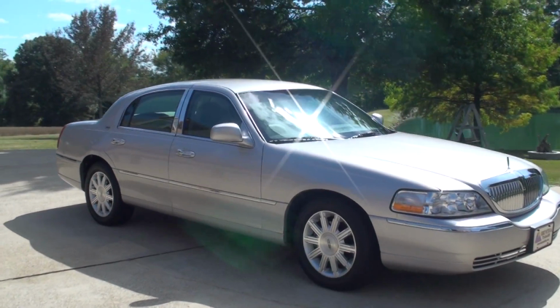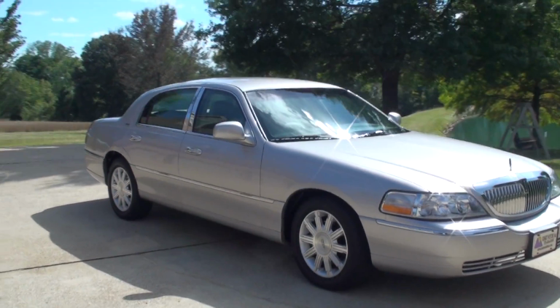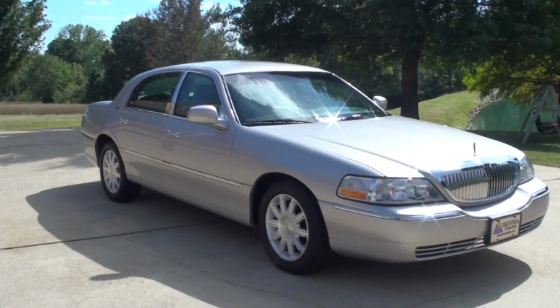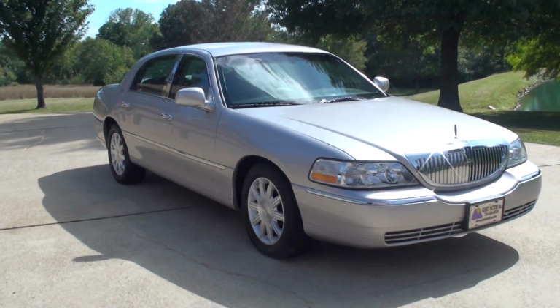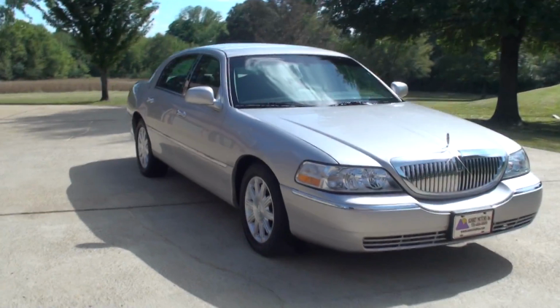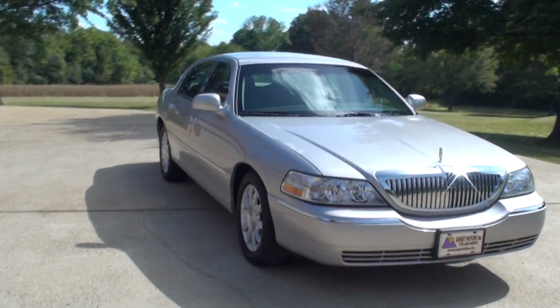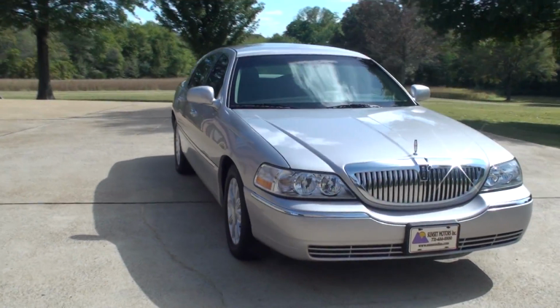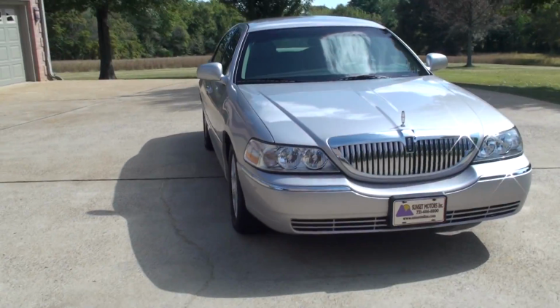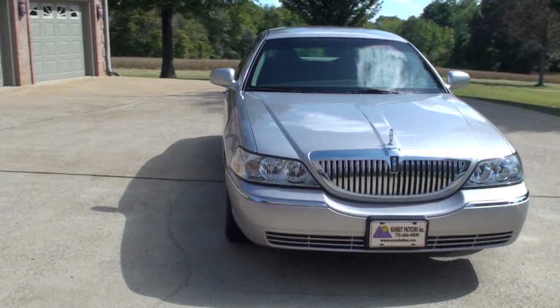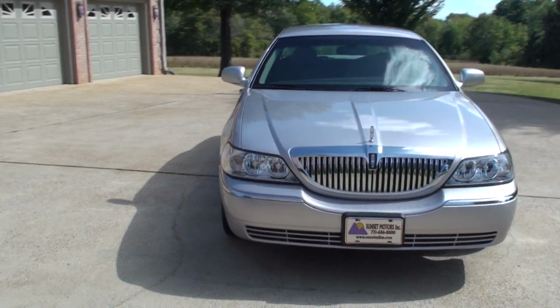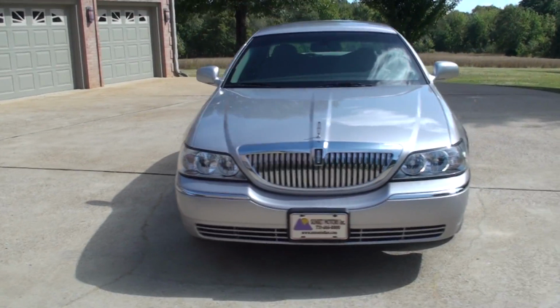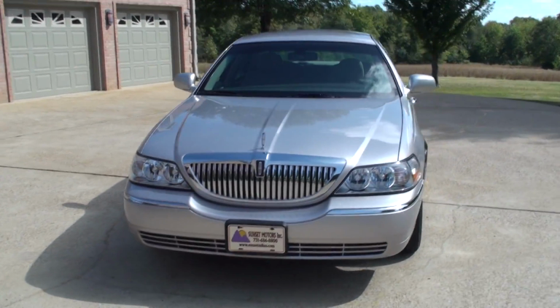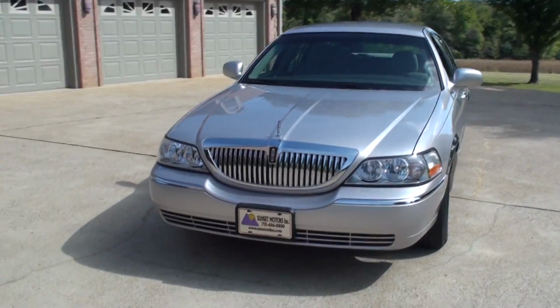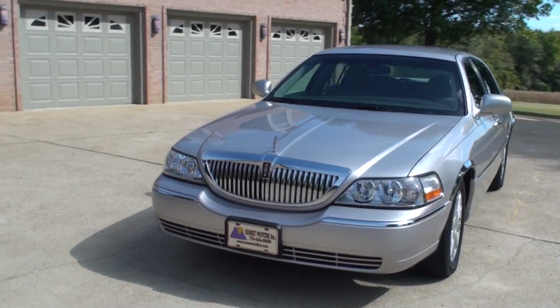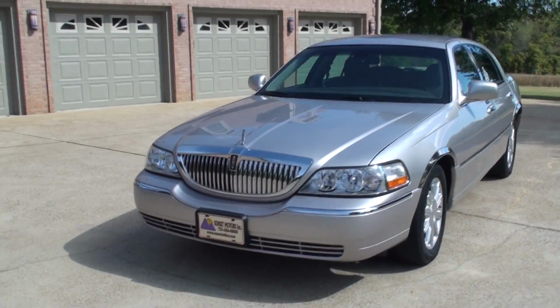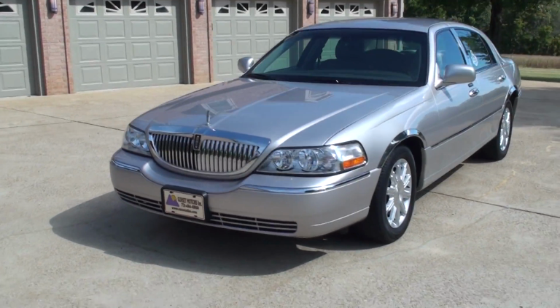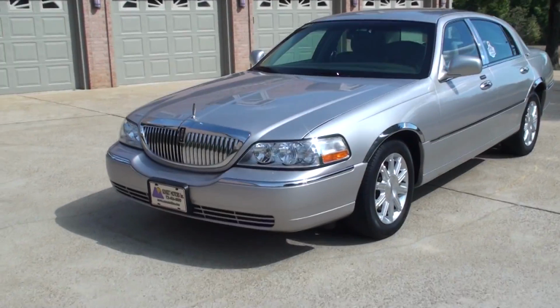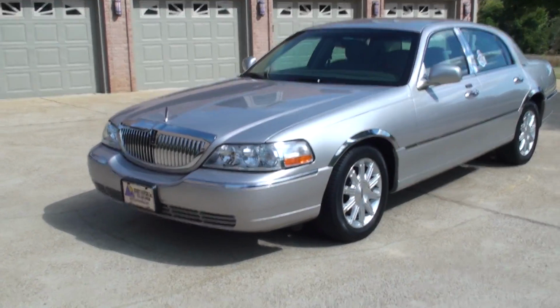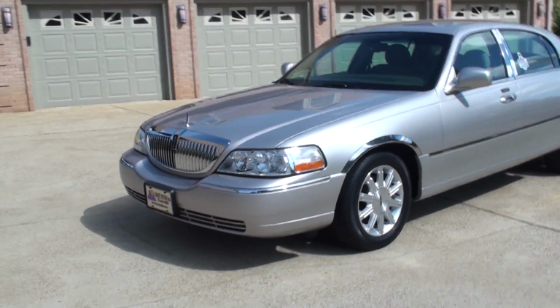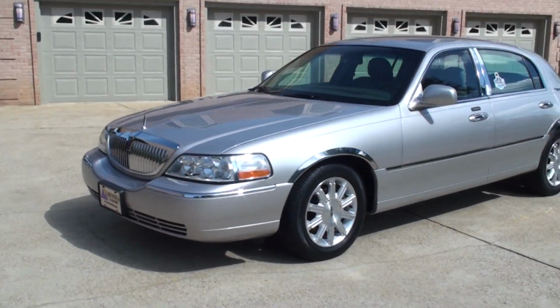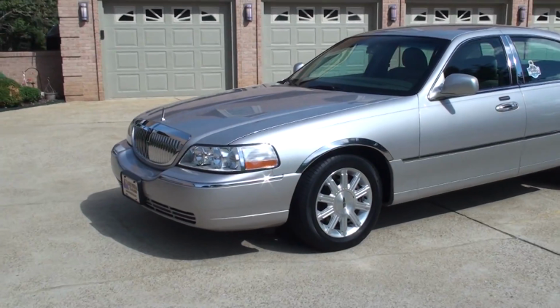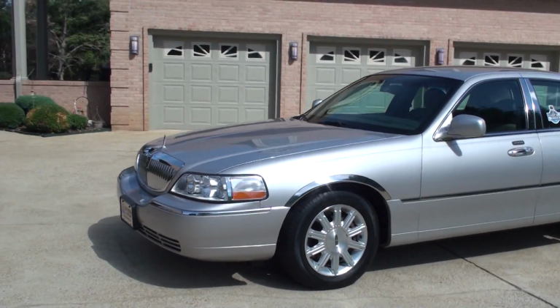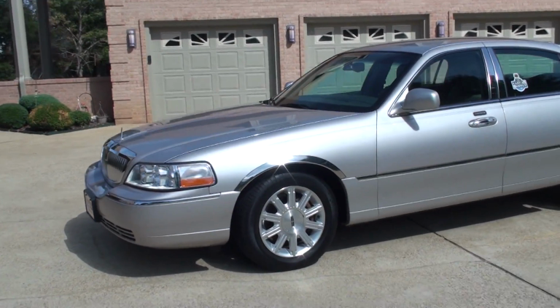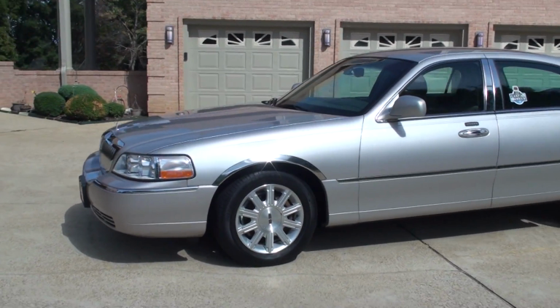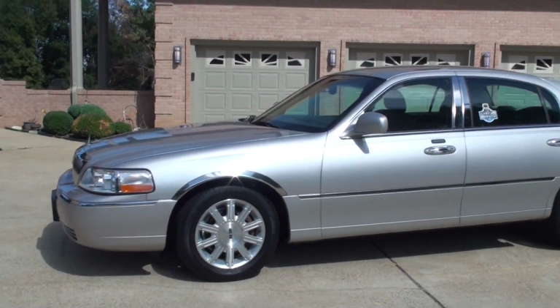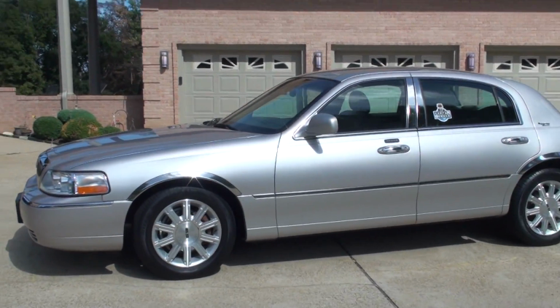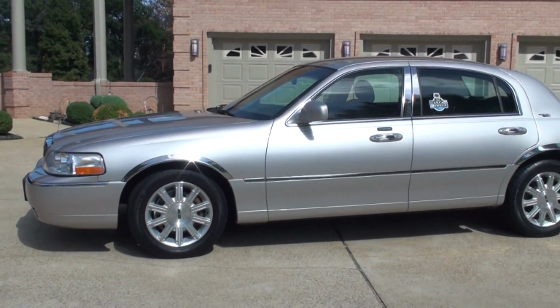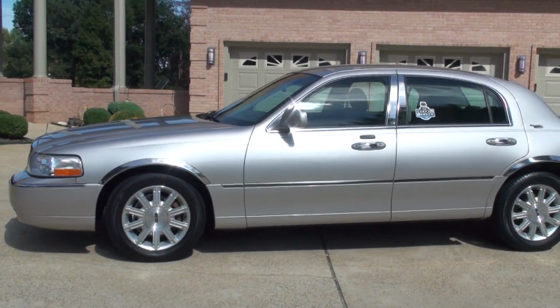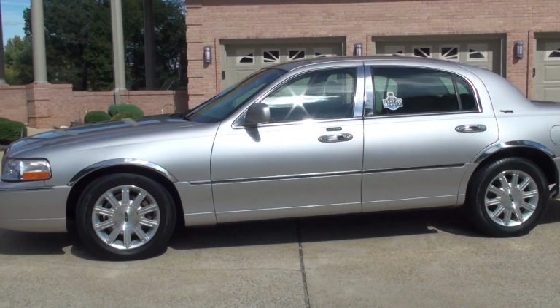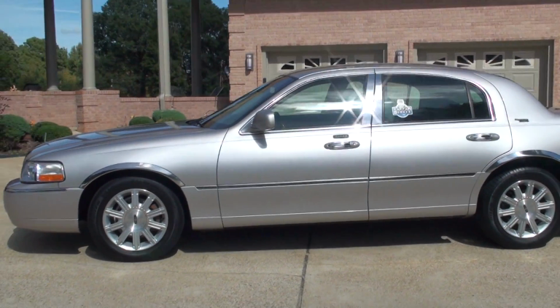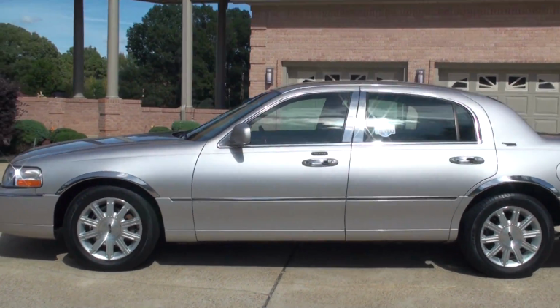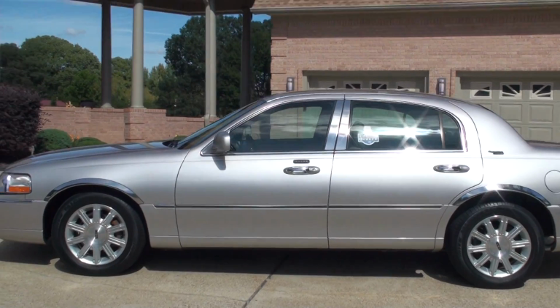Welcome to Sunset Motors. My name is Frank Gerard. It's a sharp 2010 Lincoln Town Car, silver birch in color — it's a silver metallic. This is a Signature Limited. It's one fine car.